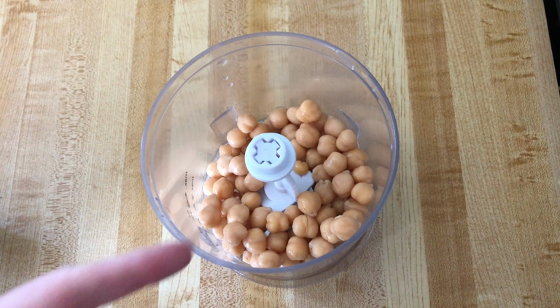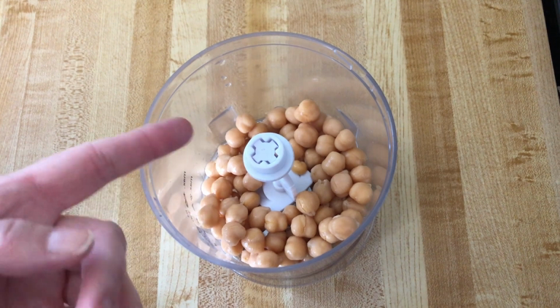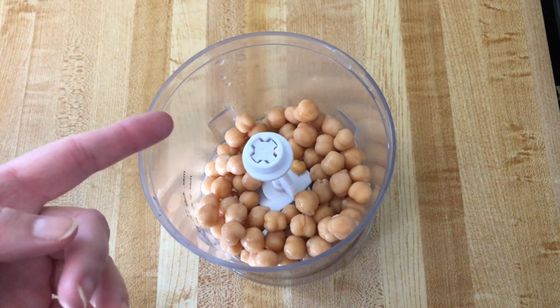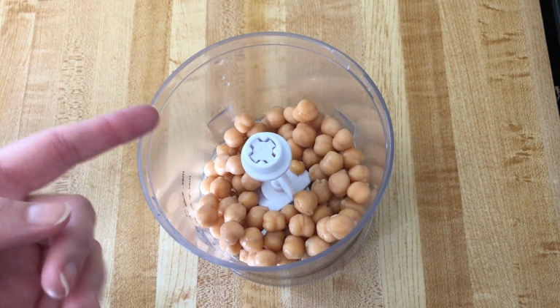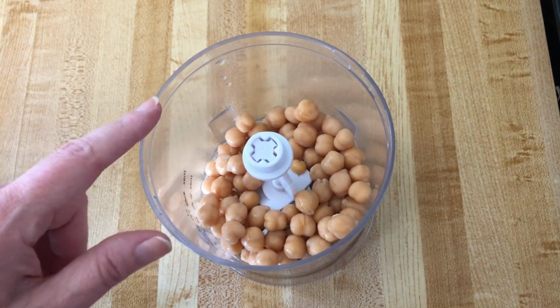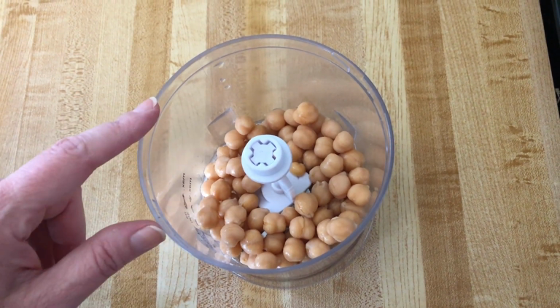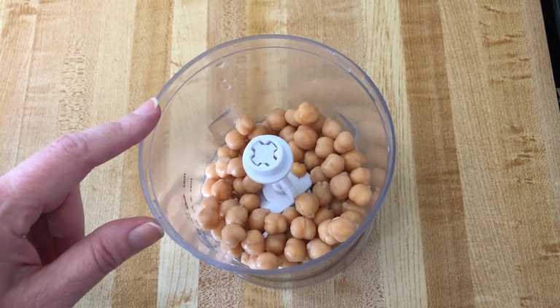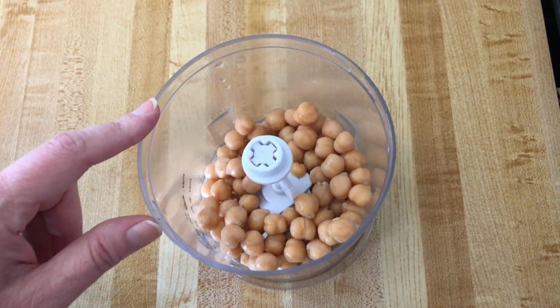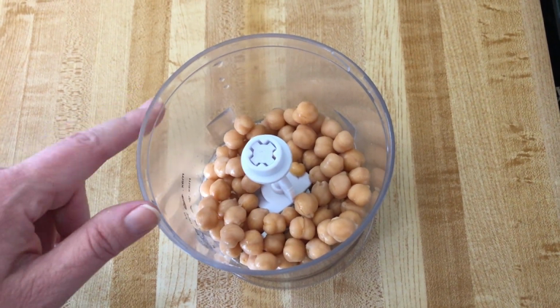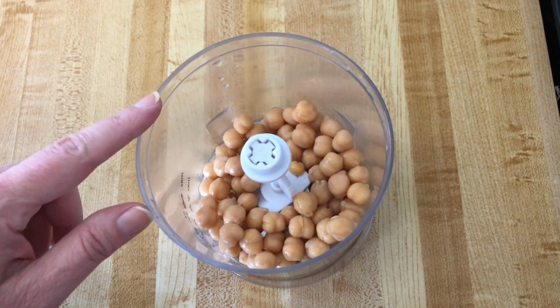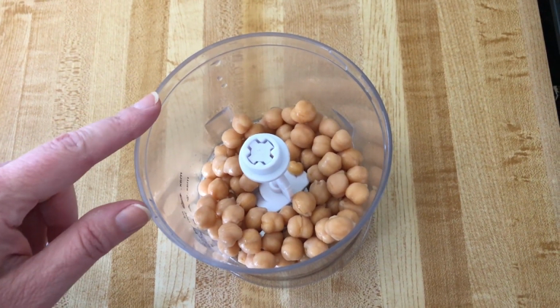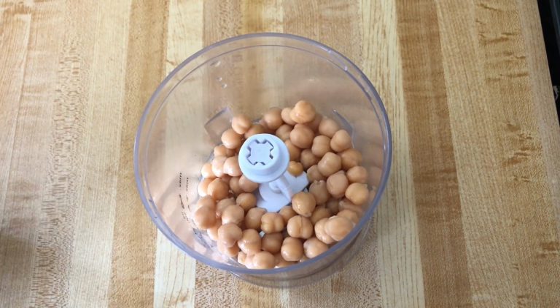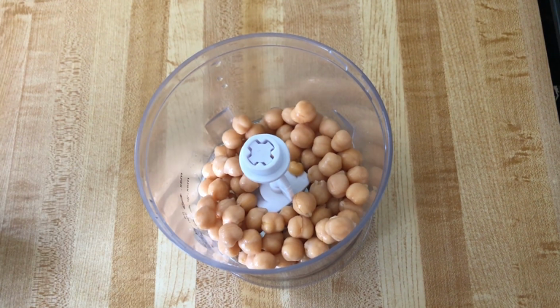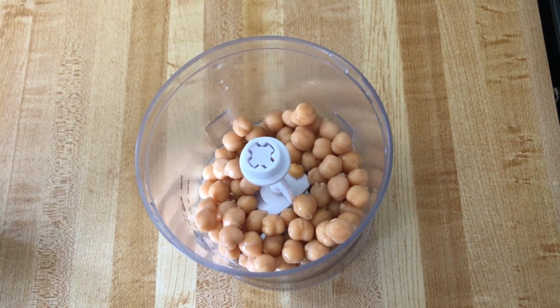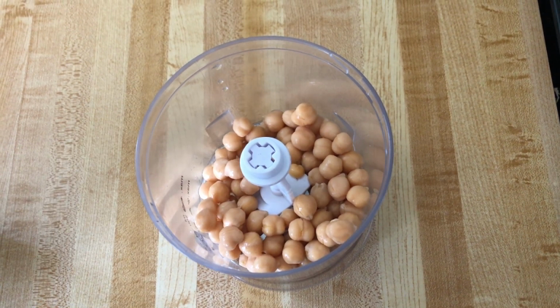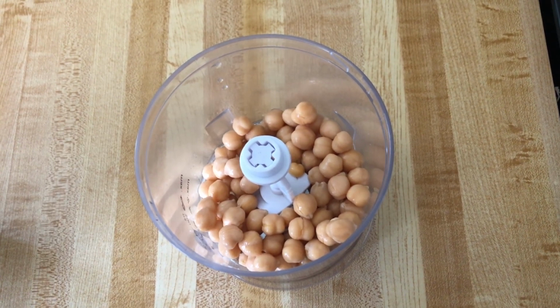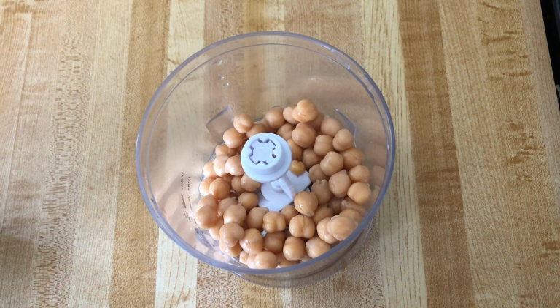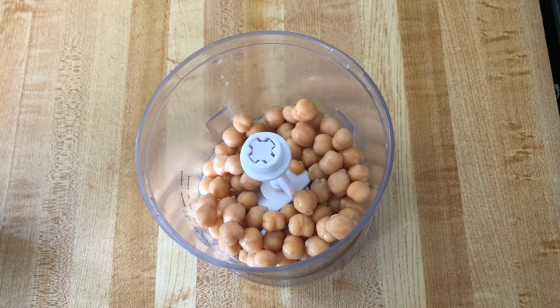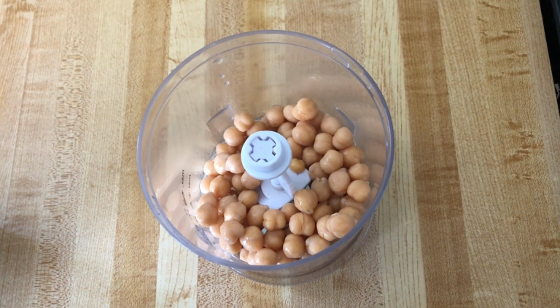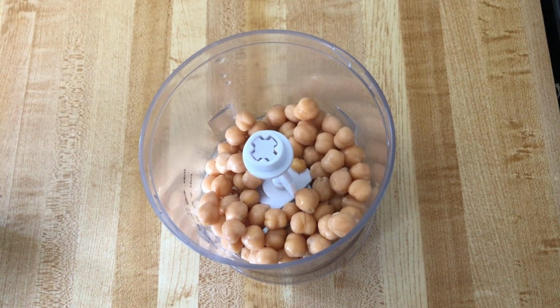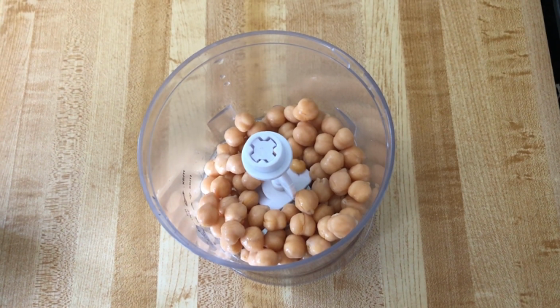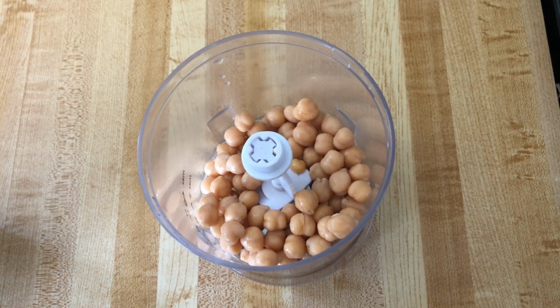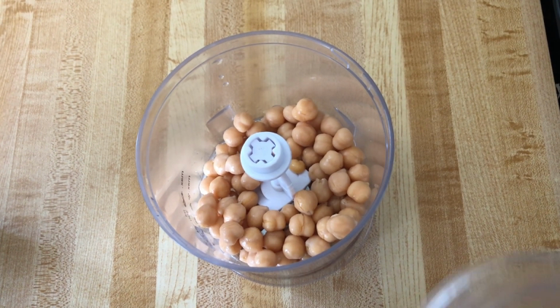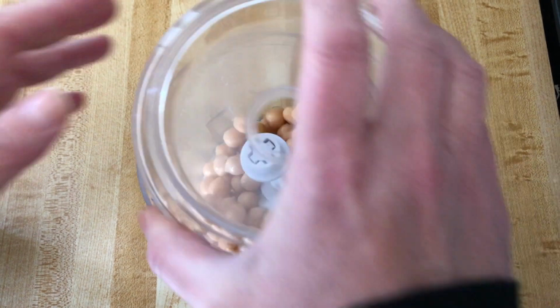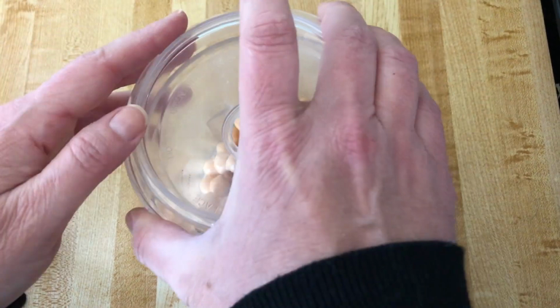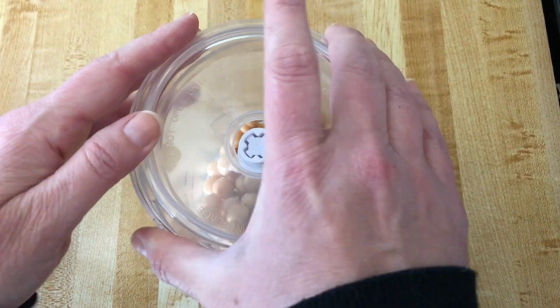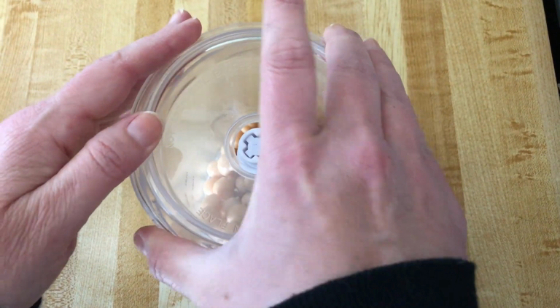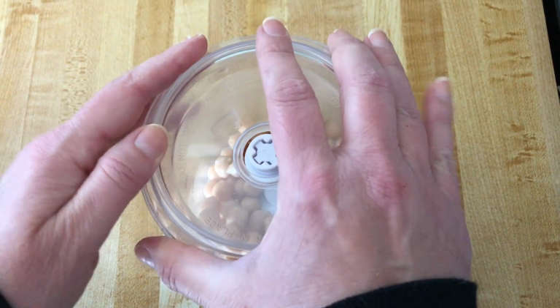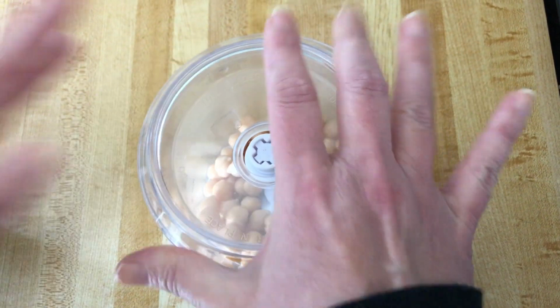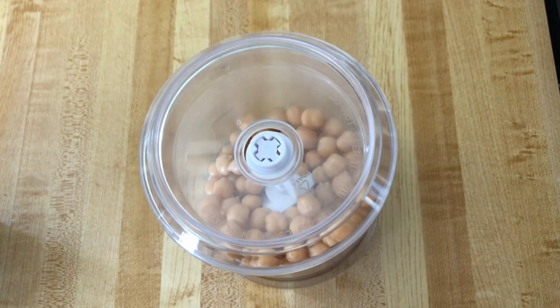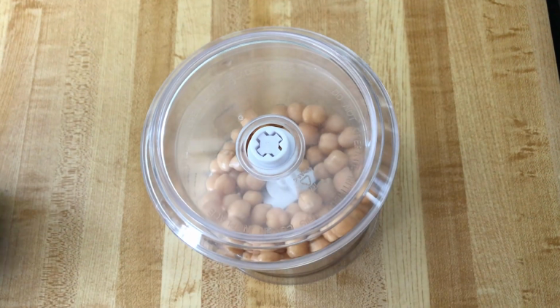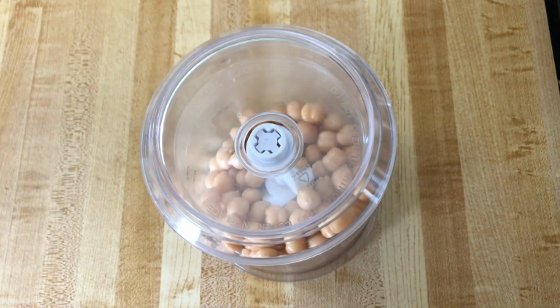I'll put half of the chickpeas in my little food processor and smash them up. You can also use a fork if you don't have a food processor, and I'll reserve the other half for later. So here we go.